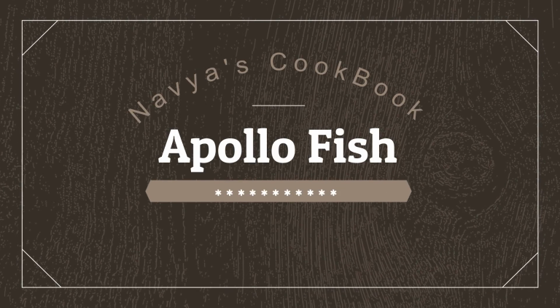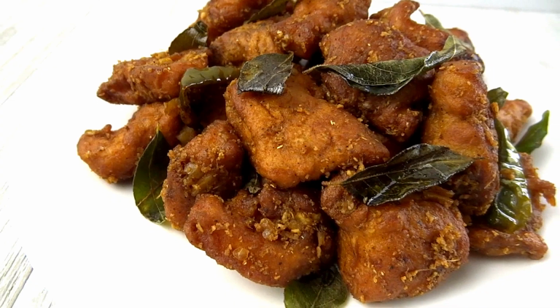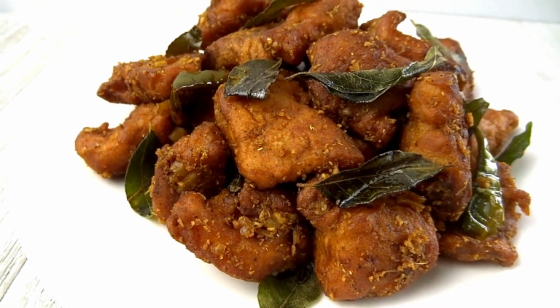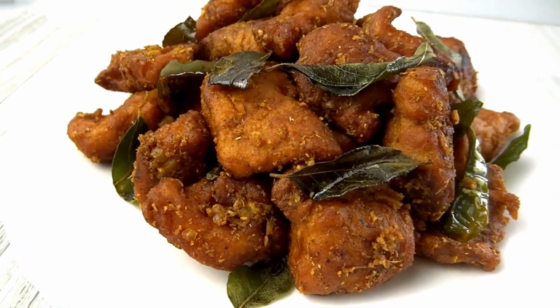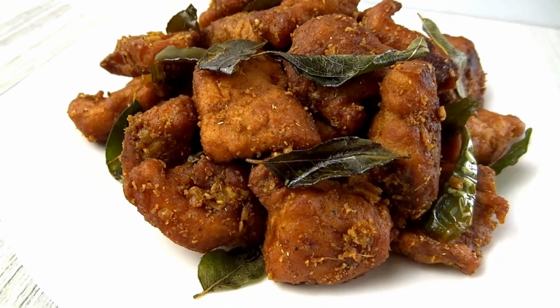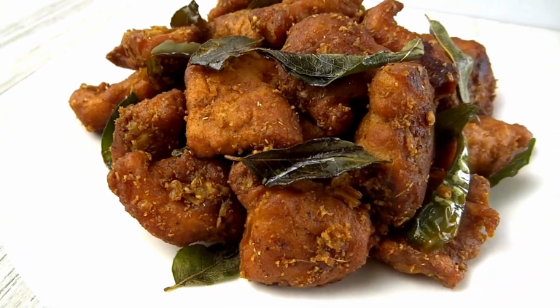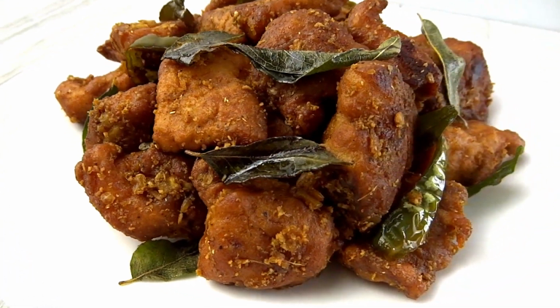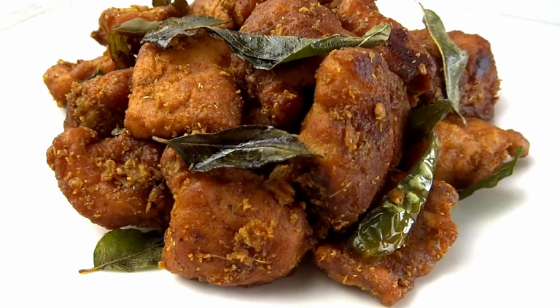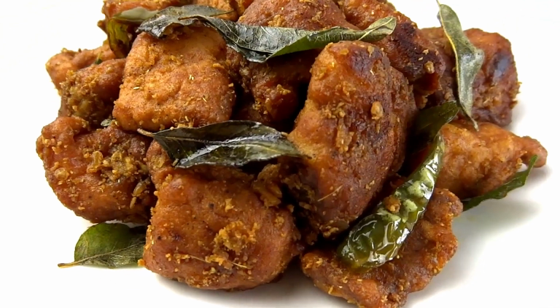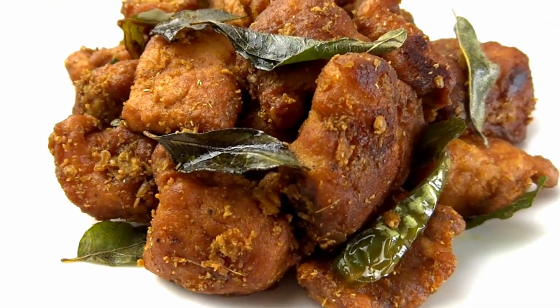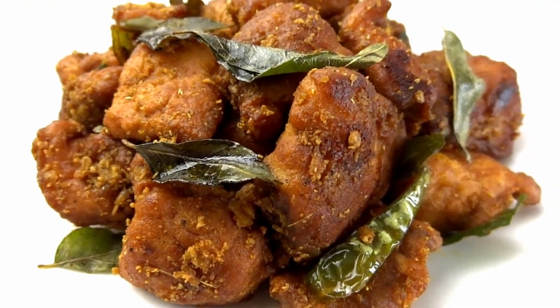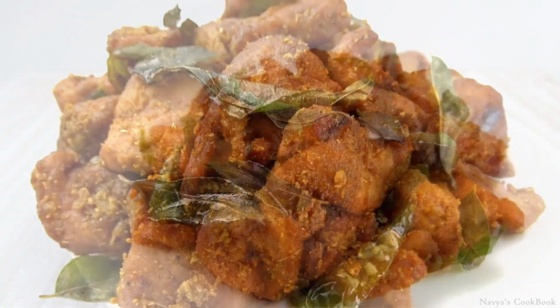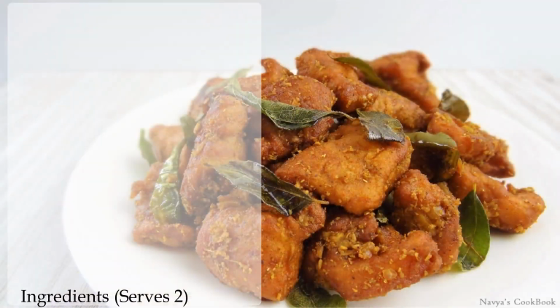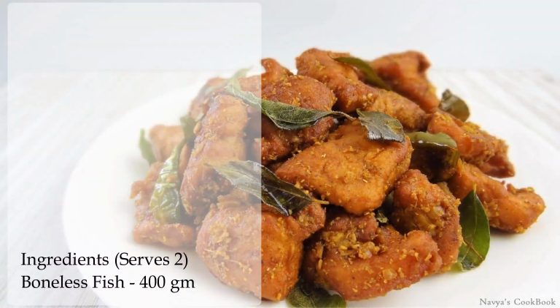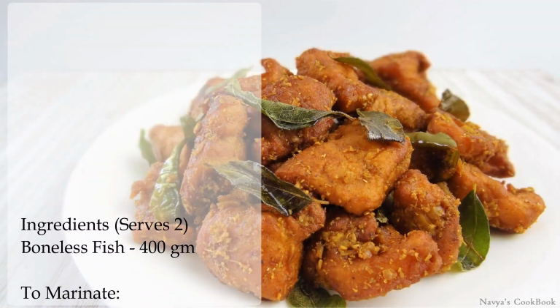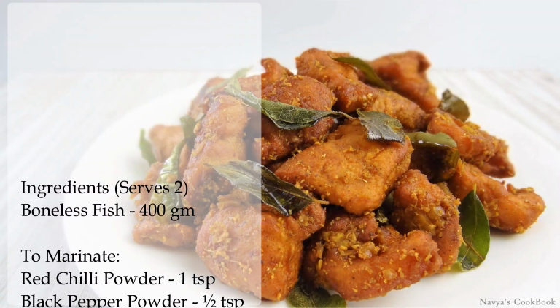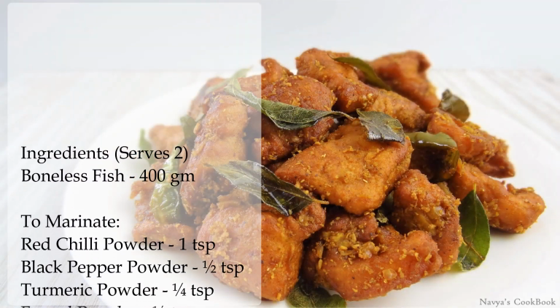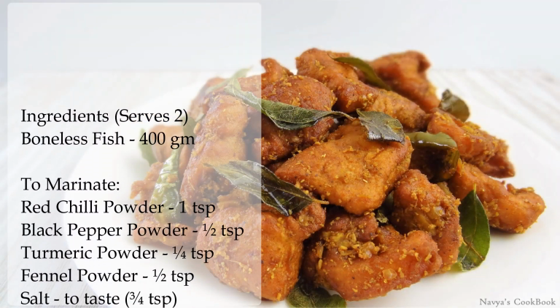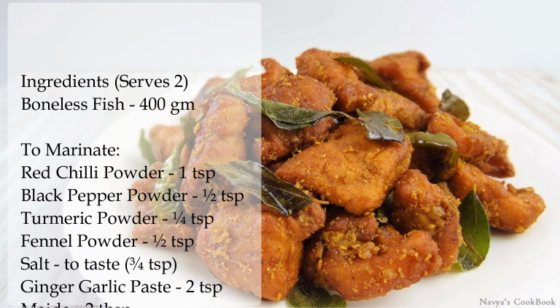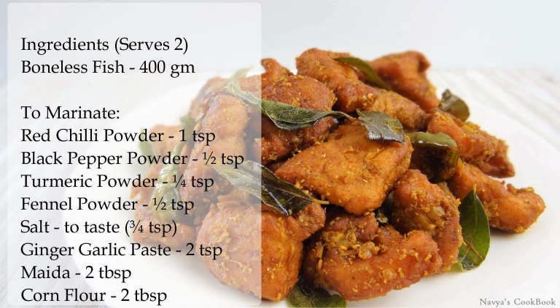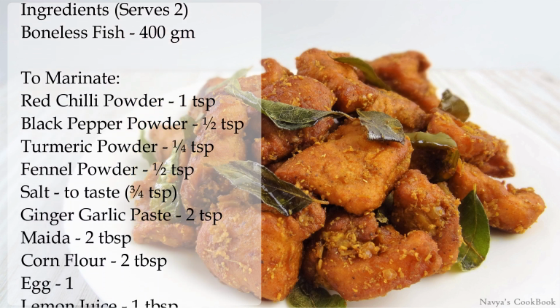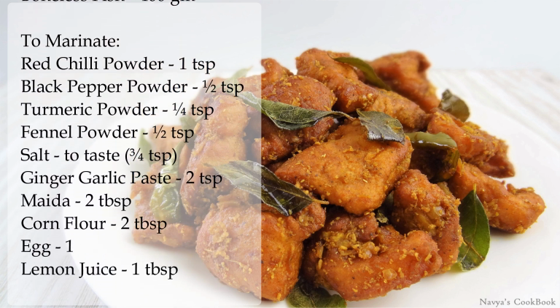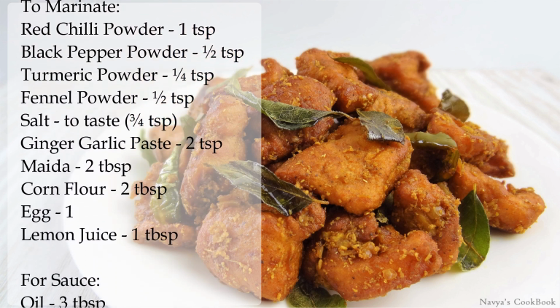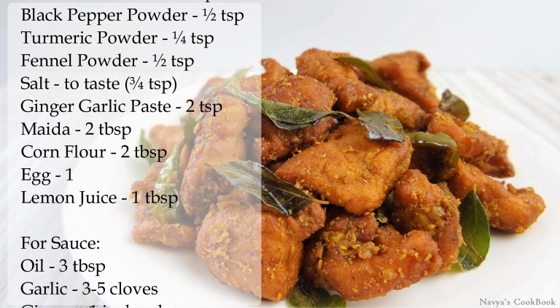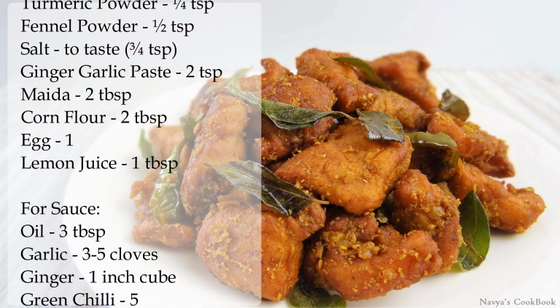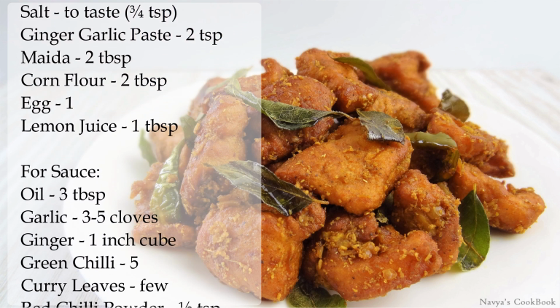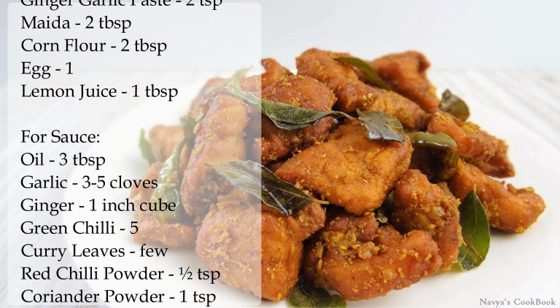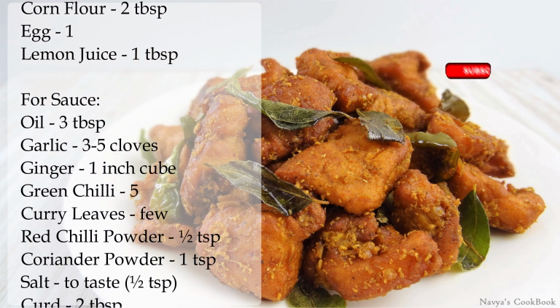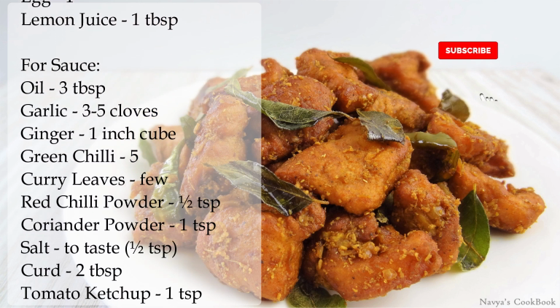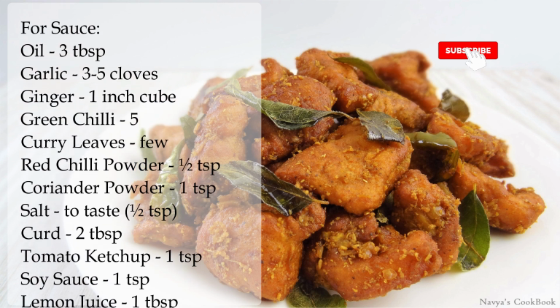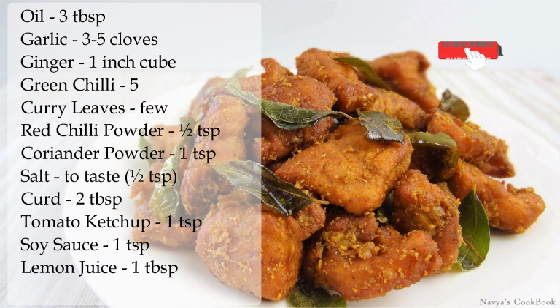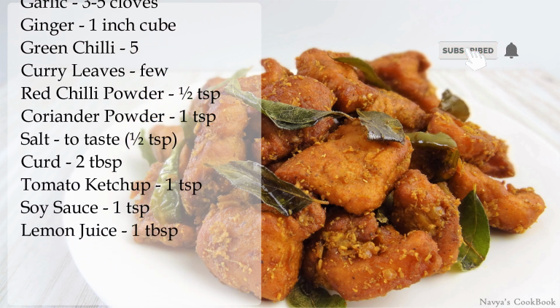Hello friends, today I am going to give a recipe for fish and vegetables. This recipe is a very spicy and tangy appetizer. If you want to try it, subscribe to my channel.